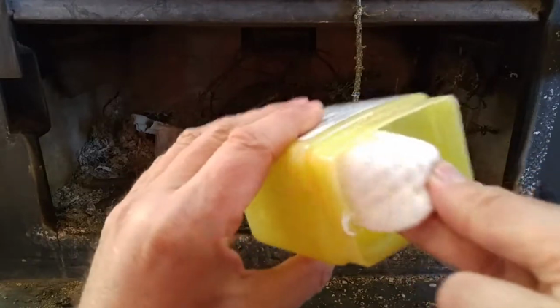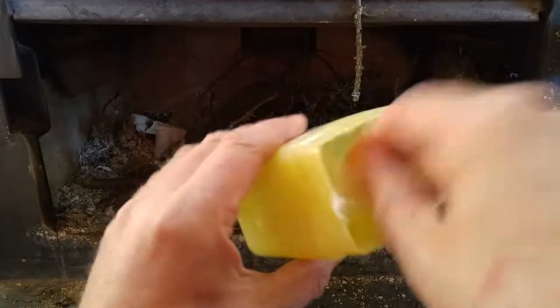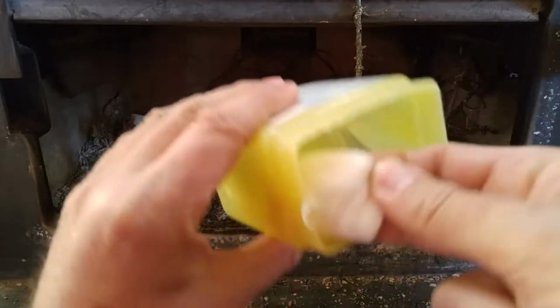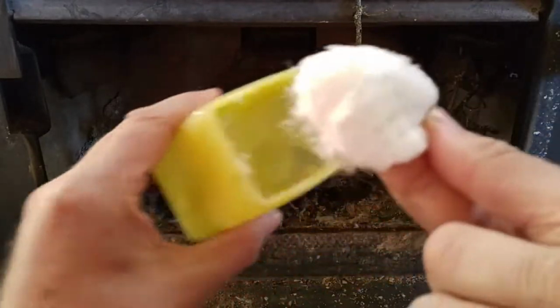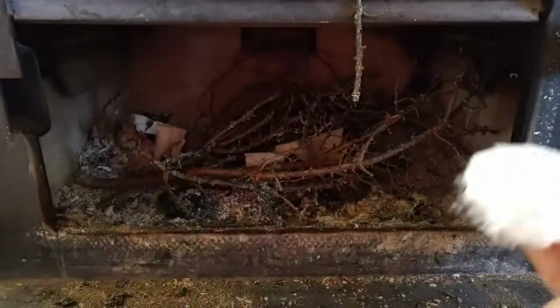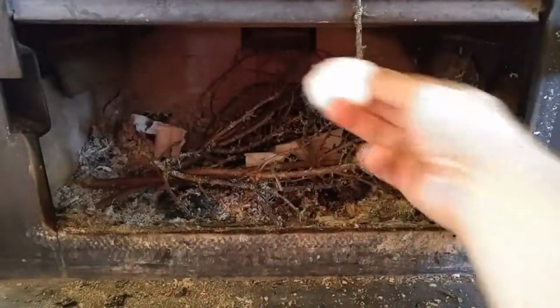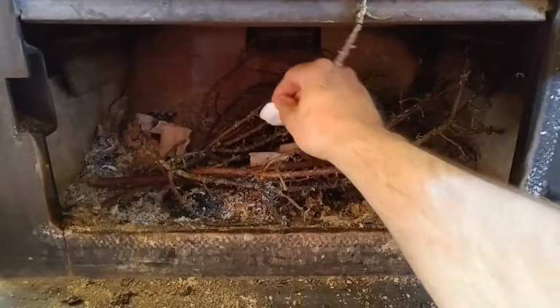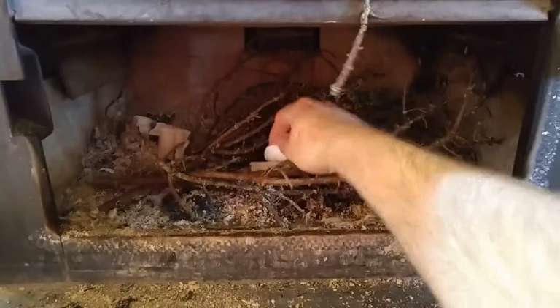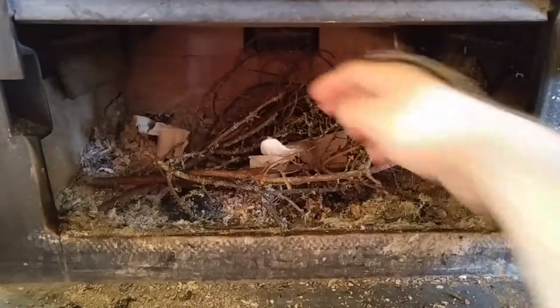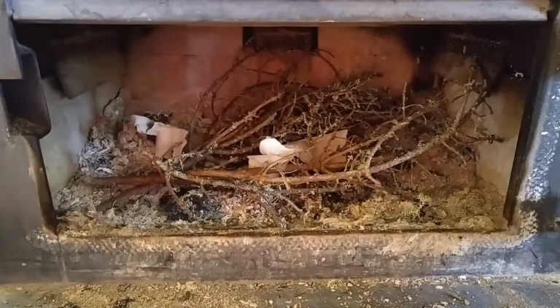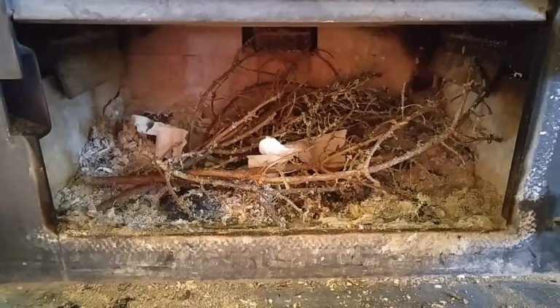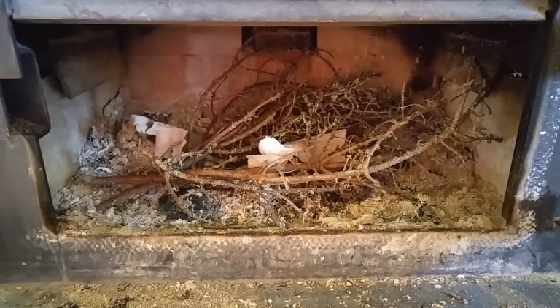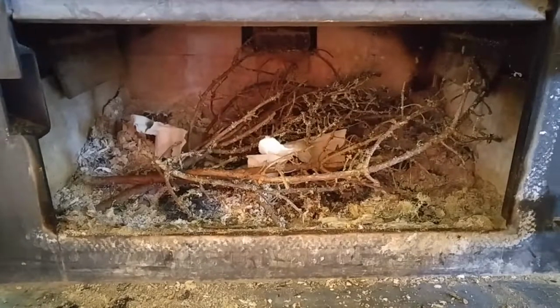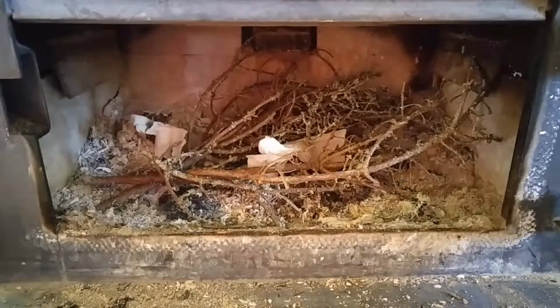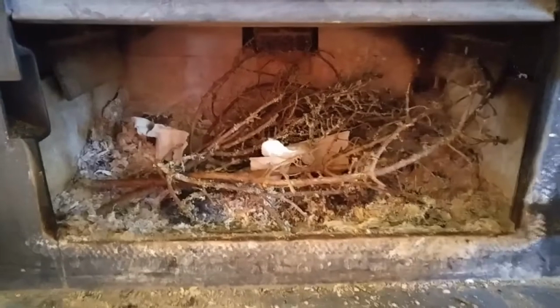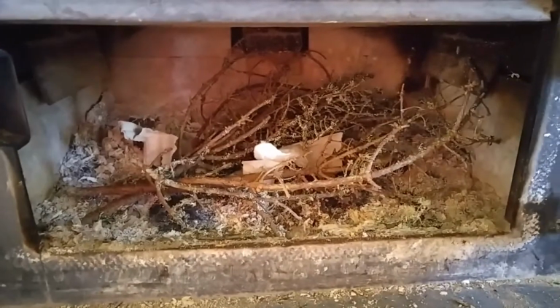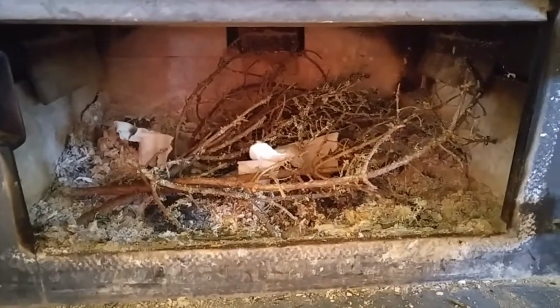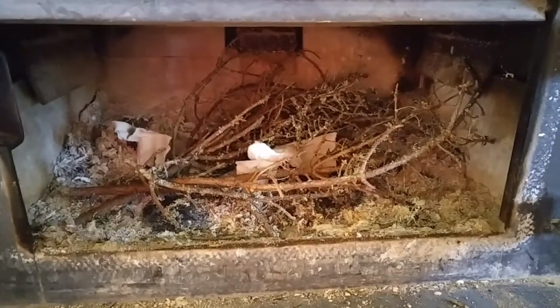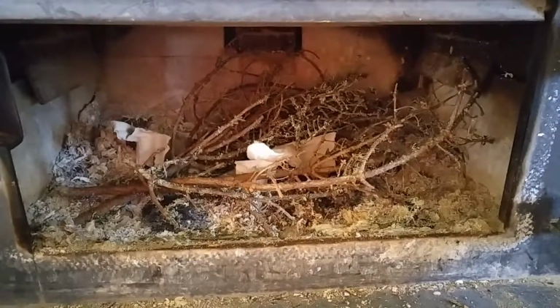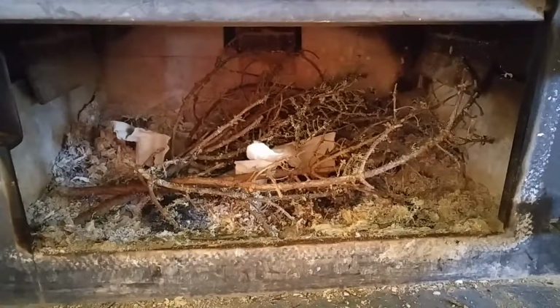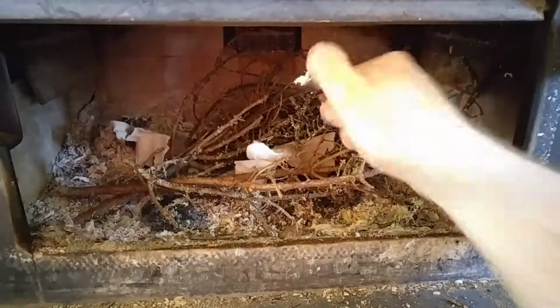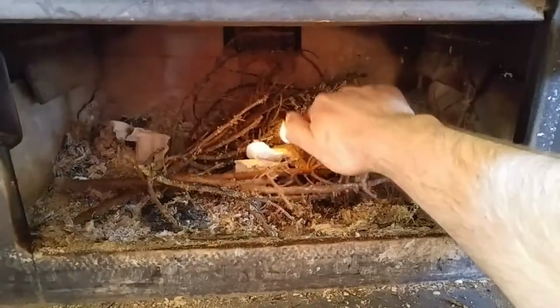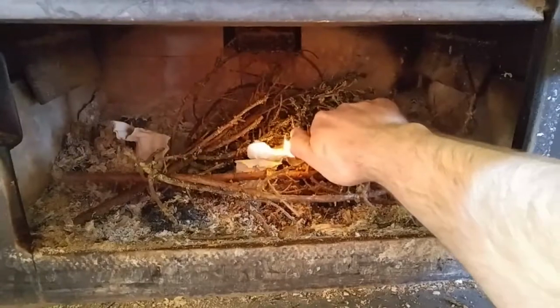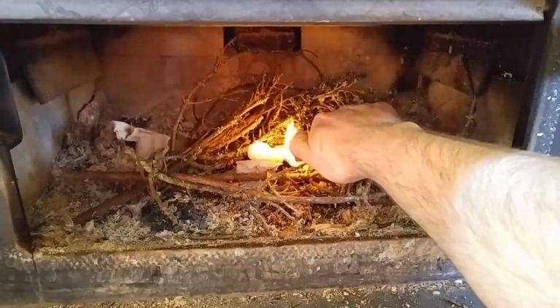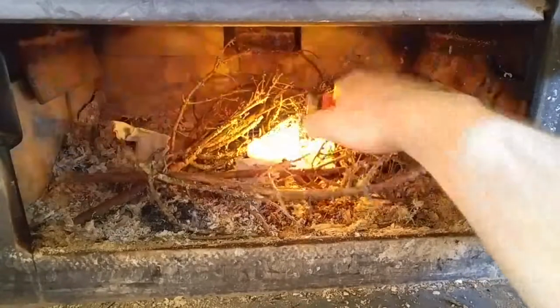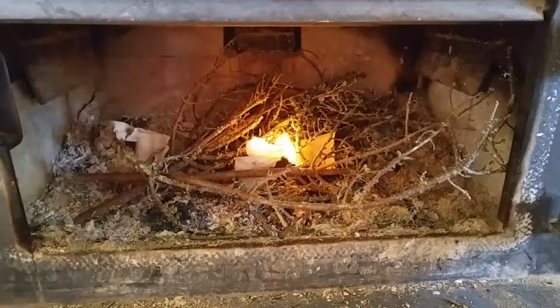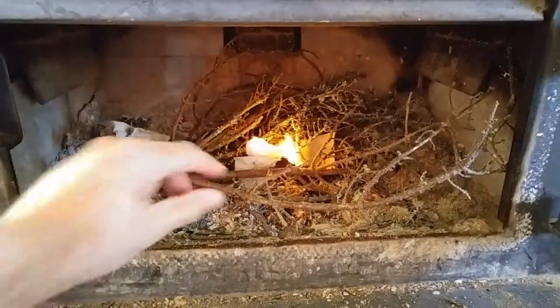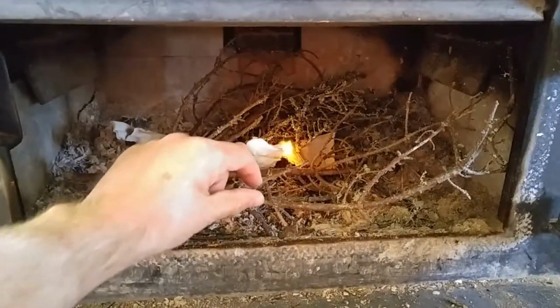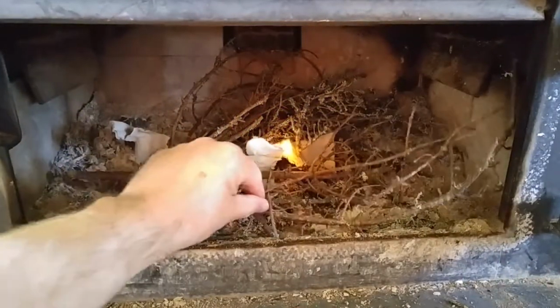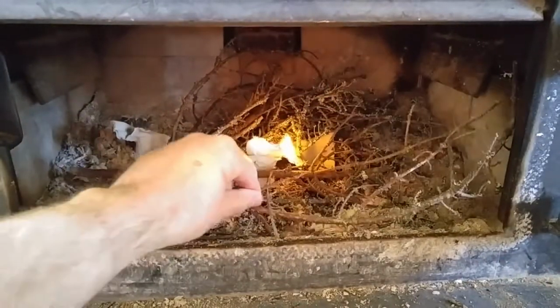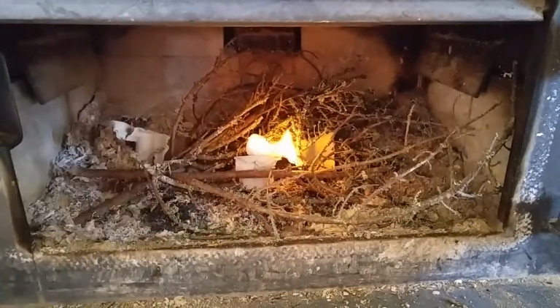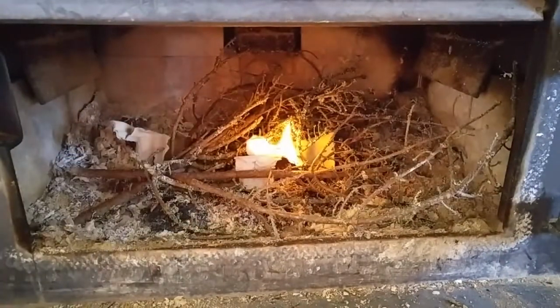I'm just going to take my Vaseline and a cotton pad, put some on it like that, and stick it on there like glue. You gotta be careful with the cotton pads when you're lighting them. There we go — let's see how that's gonna go like that.